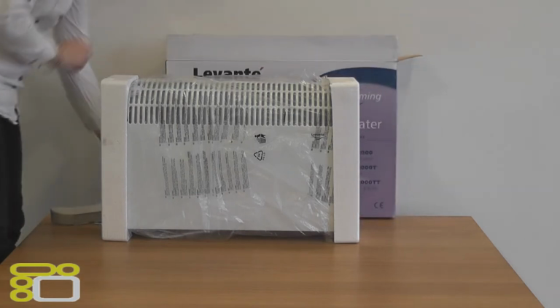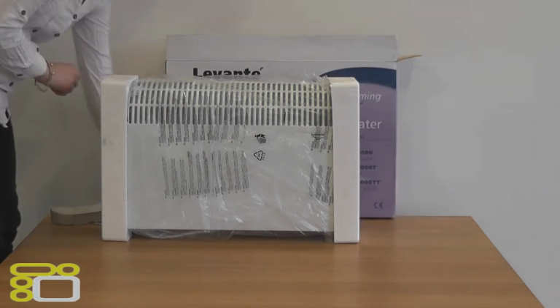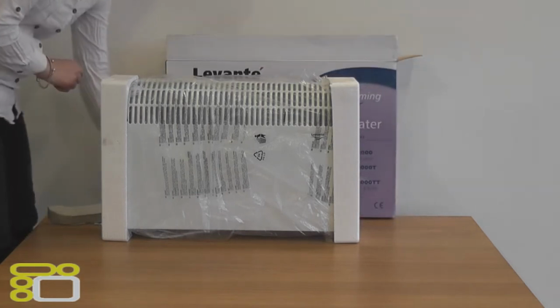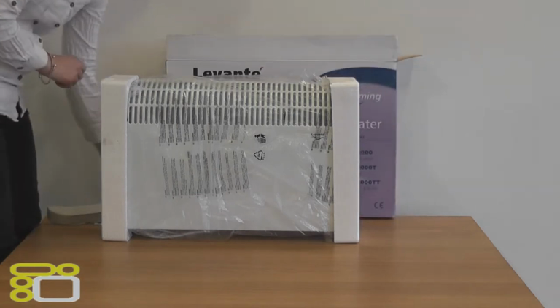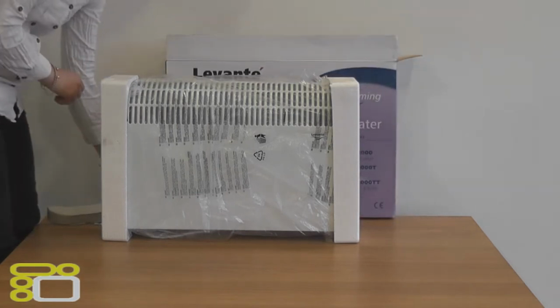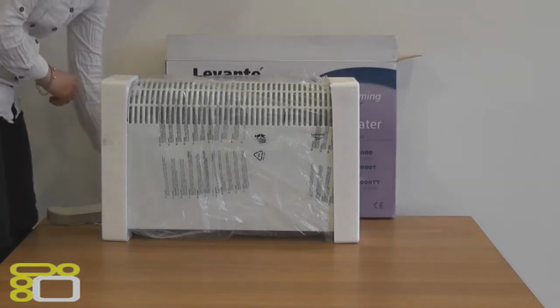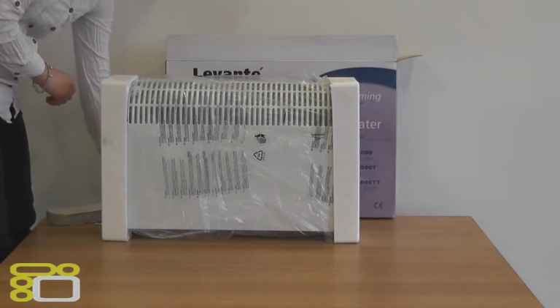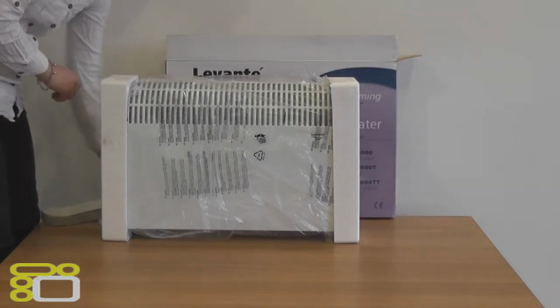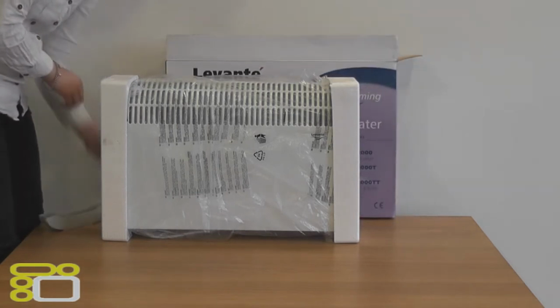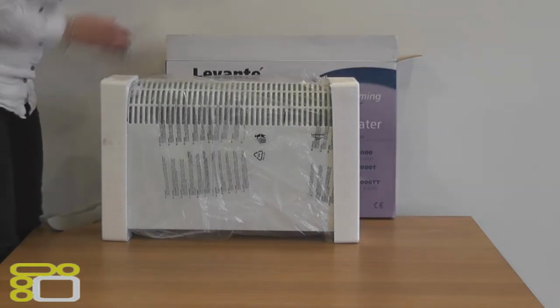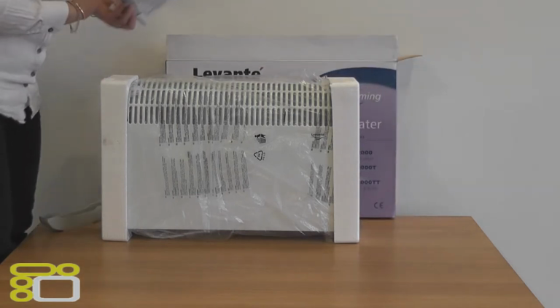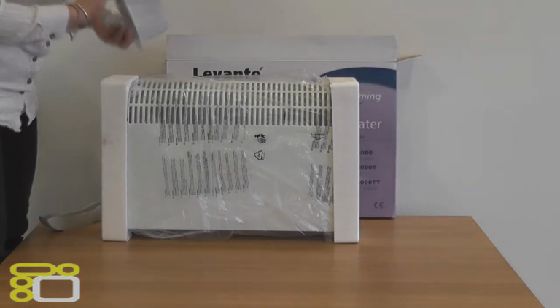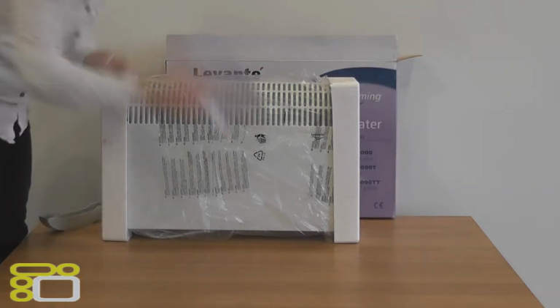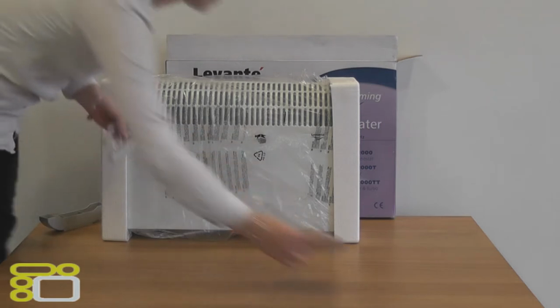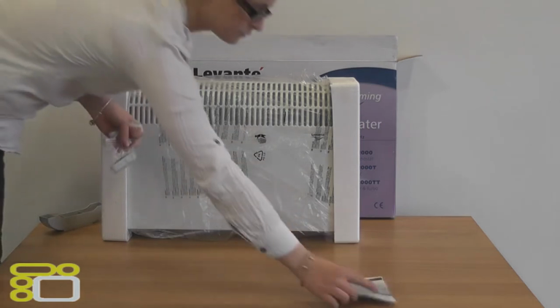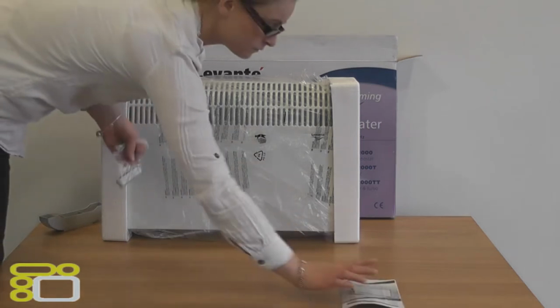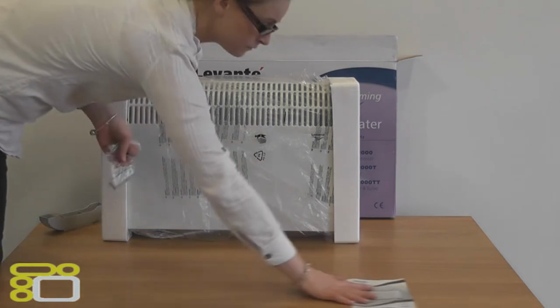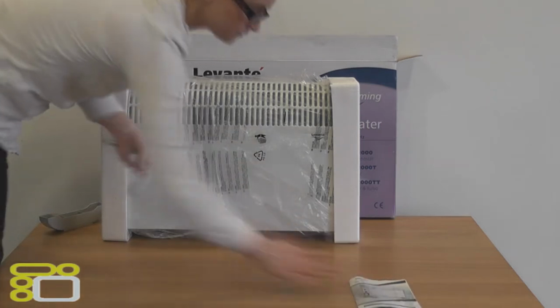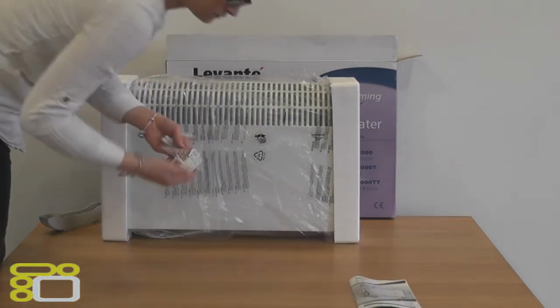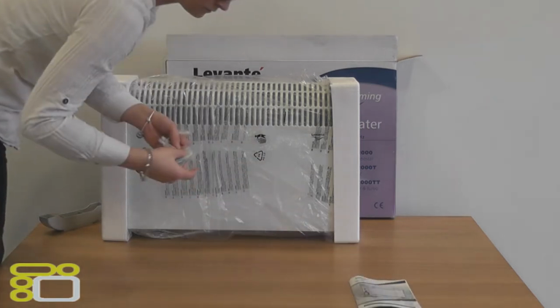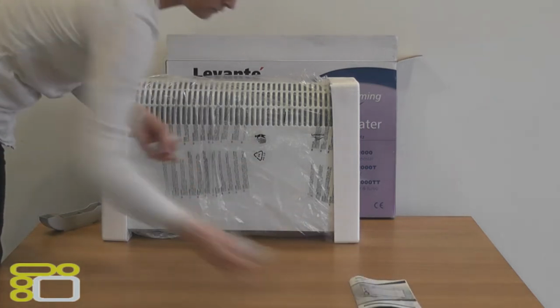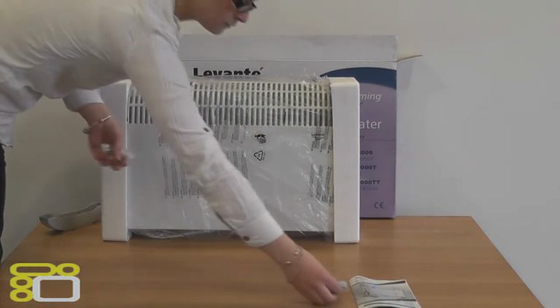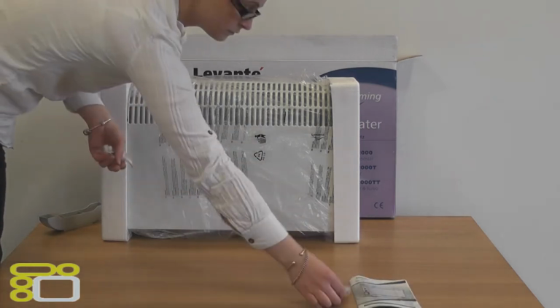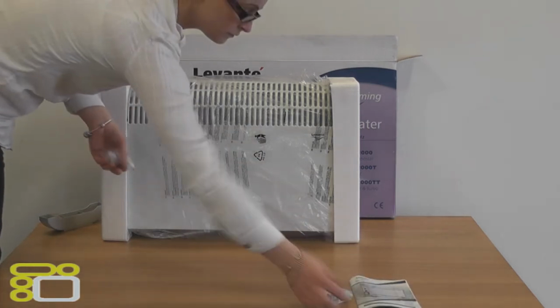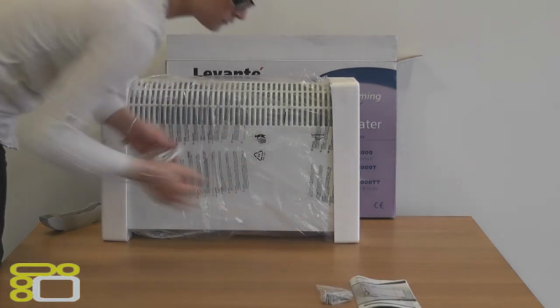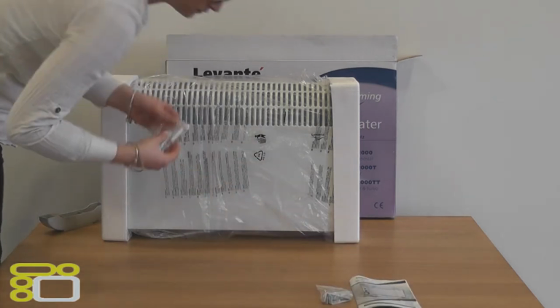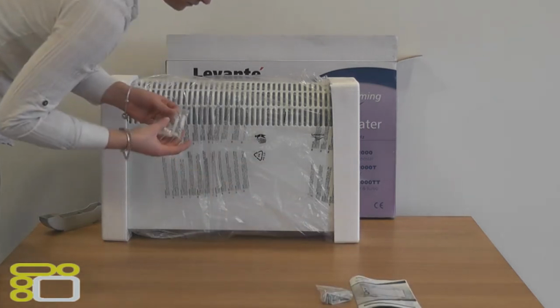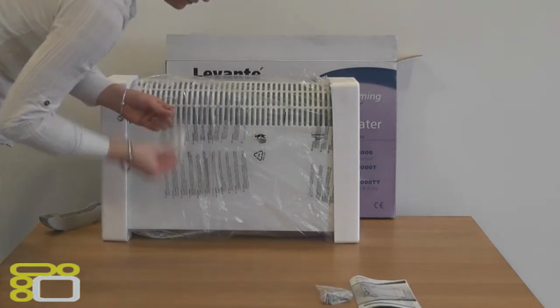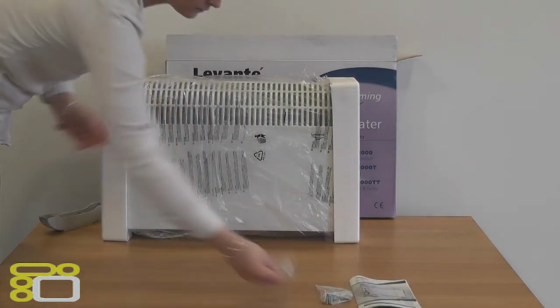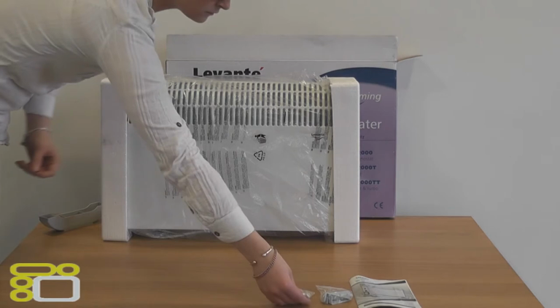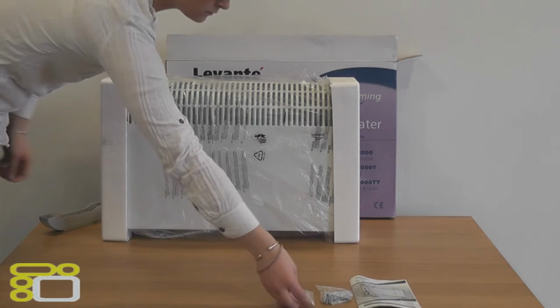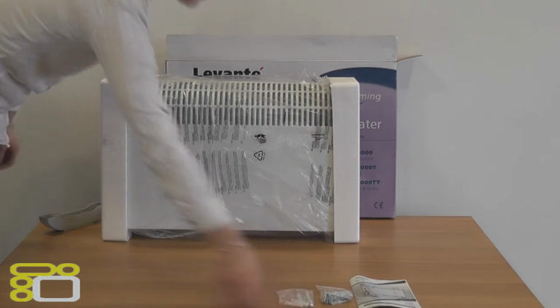Firstly we will go through what is inside. In the box we have the heater, instructions booklet and fixings. This heater can either be floor standing or mounted to the wall.